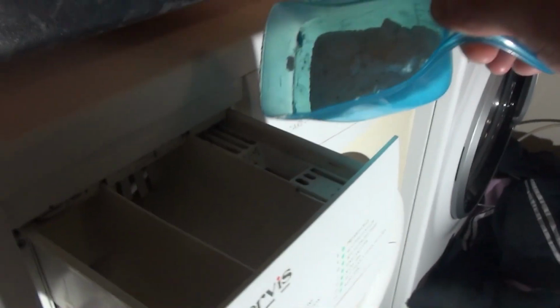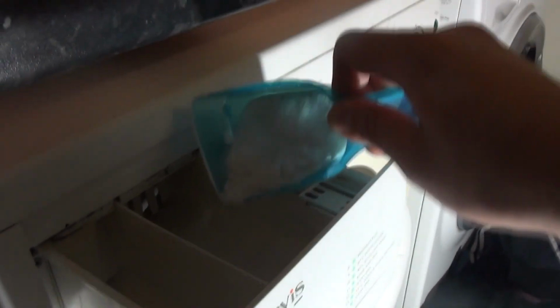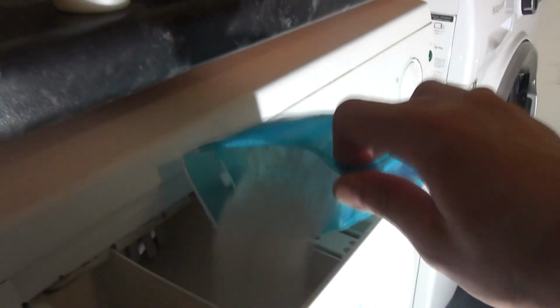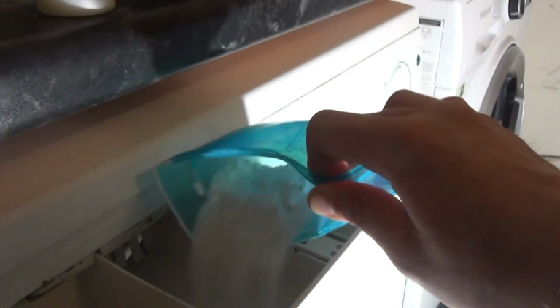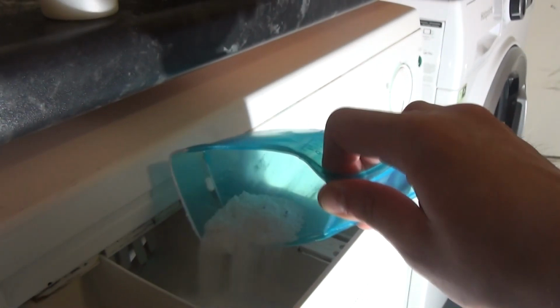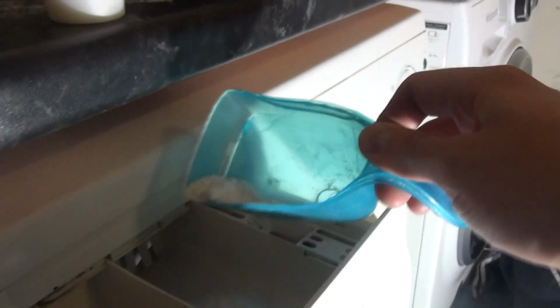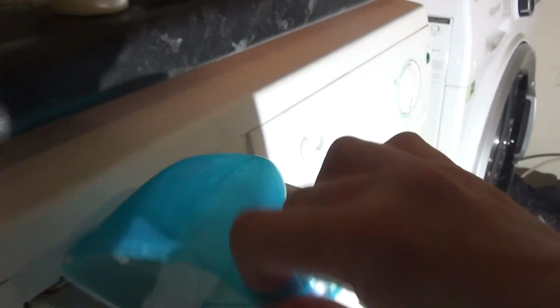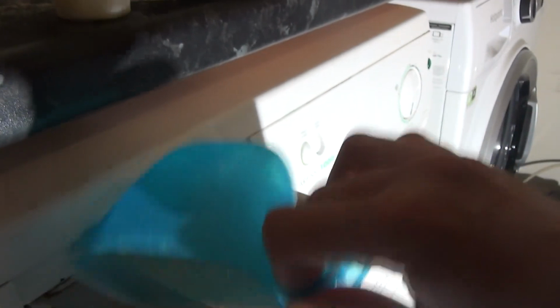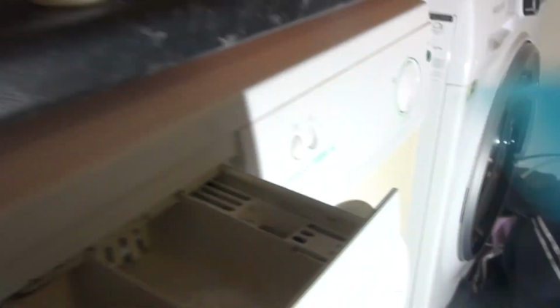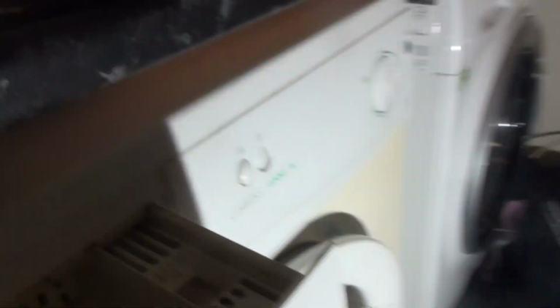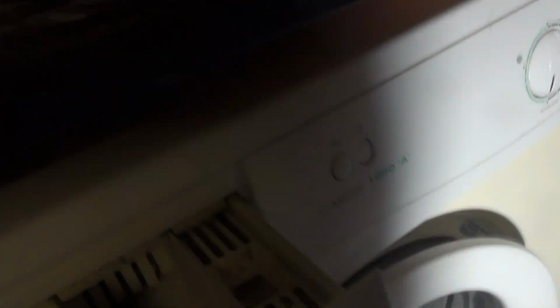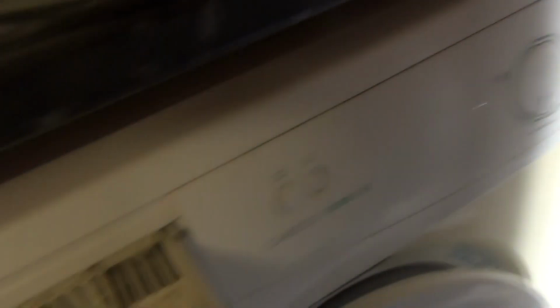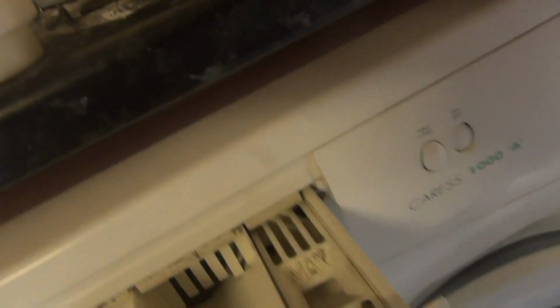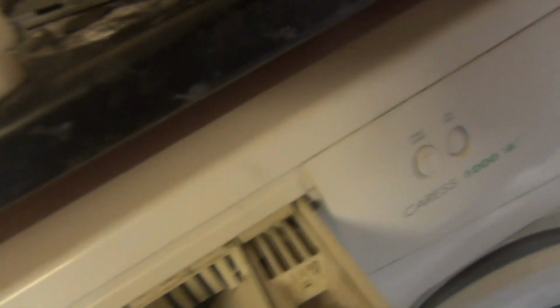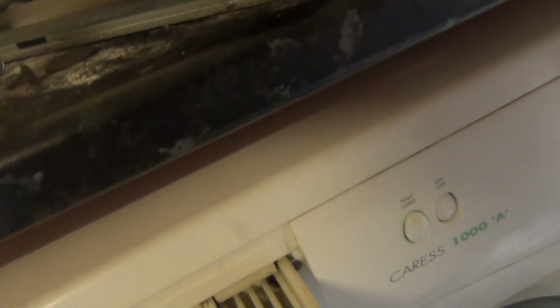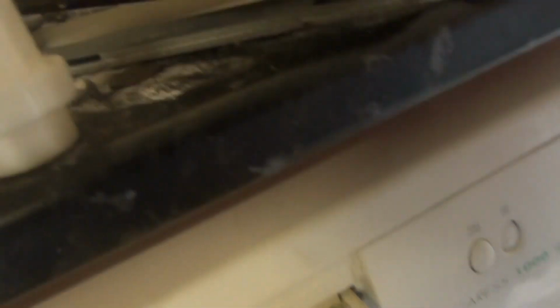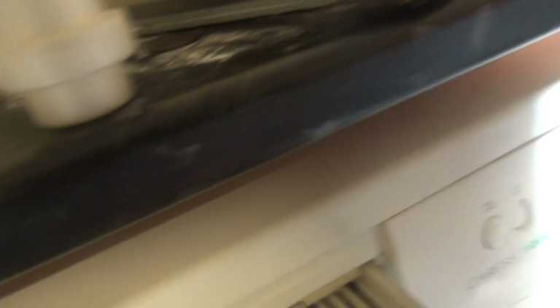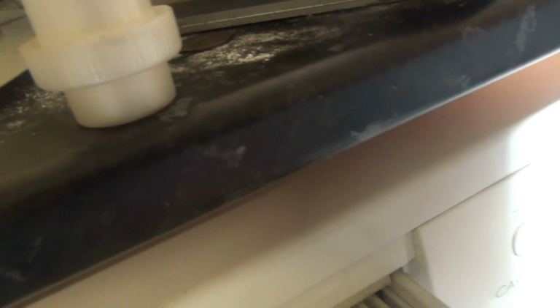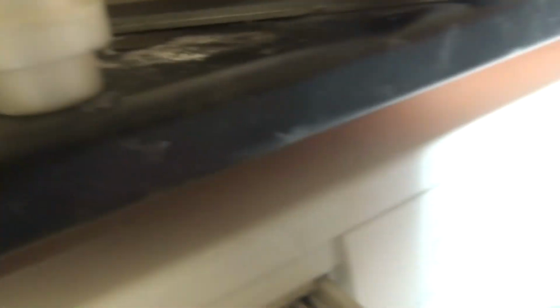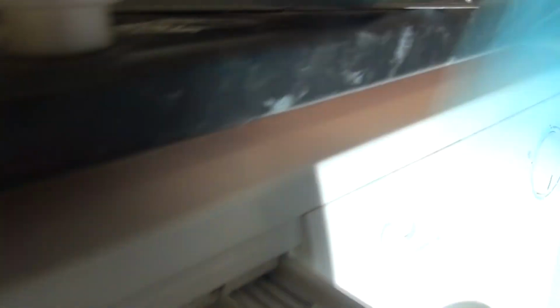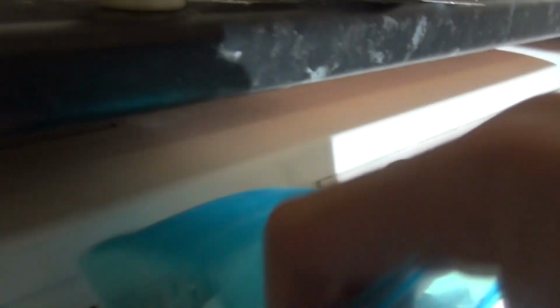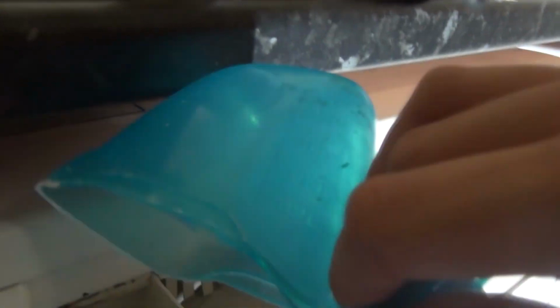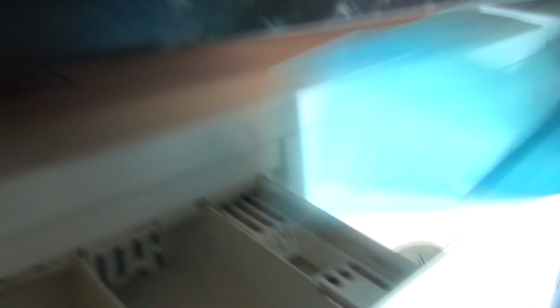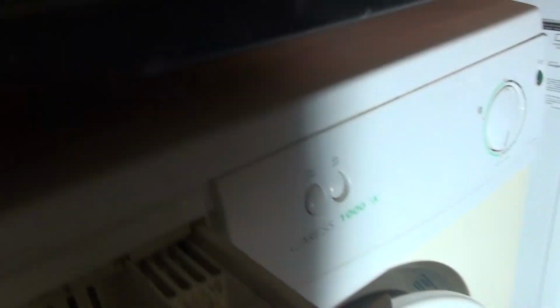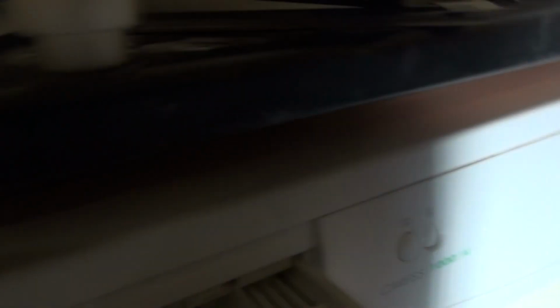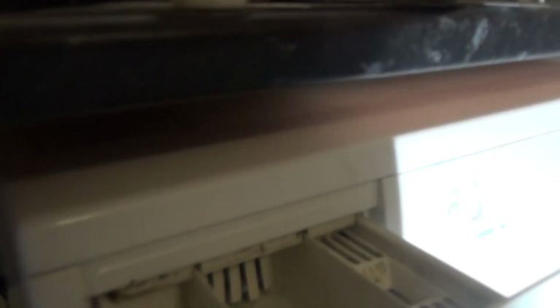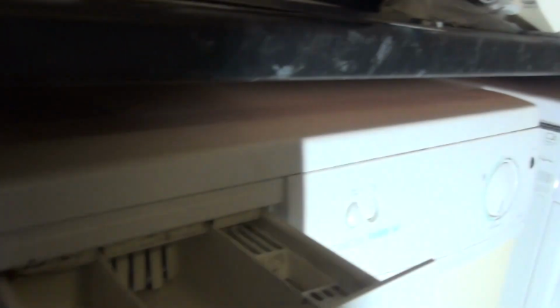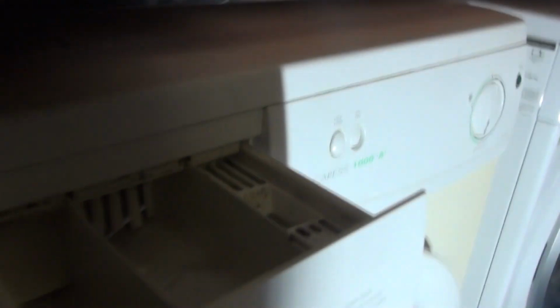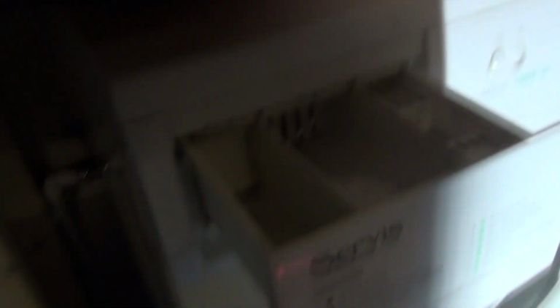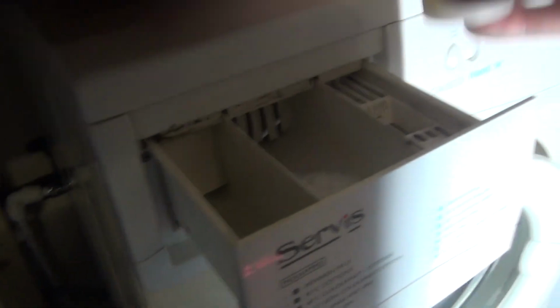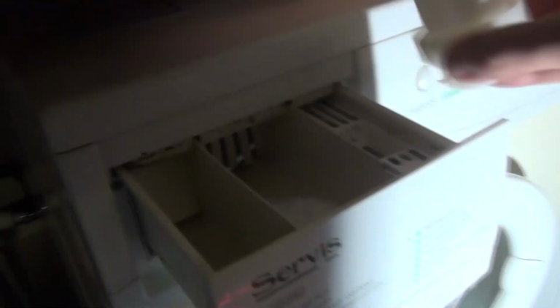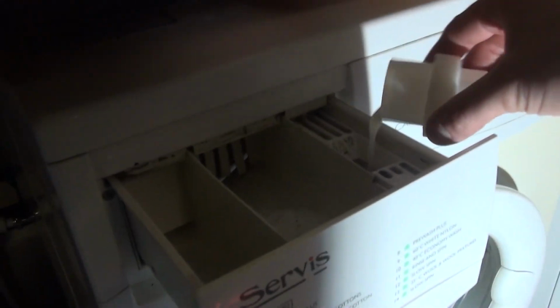So we've got some Daz, mostly in the main wash, and some Febreze fabric softener.